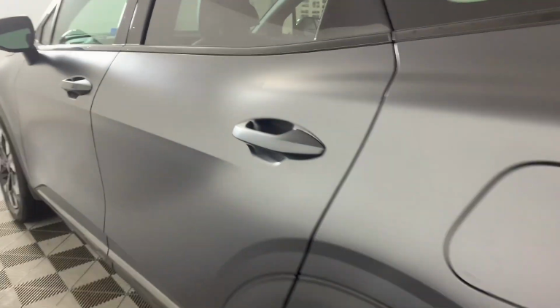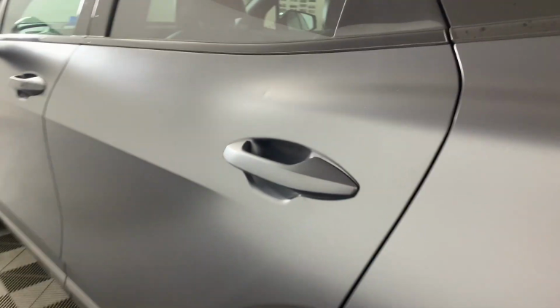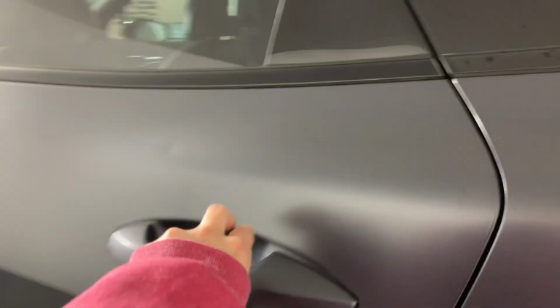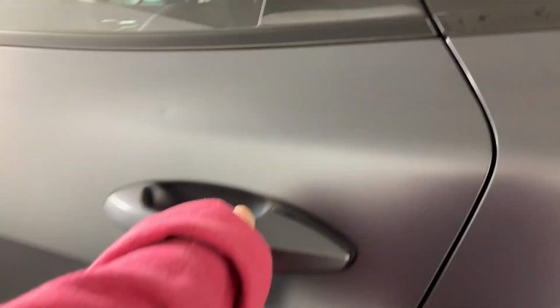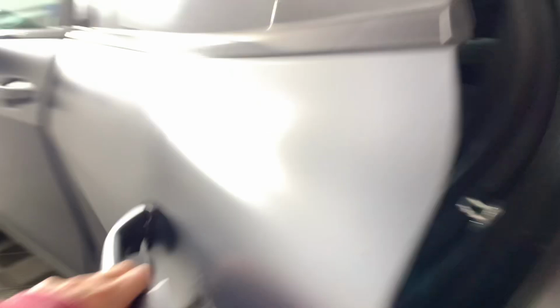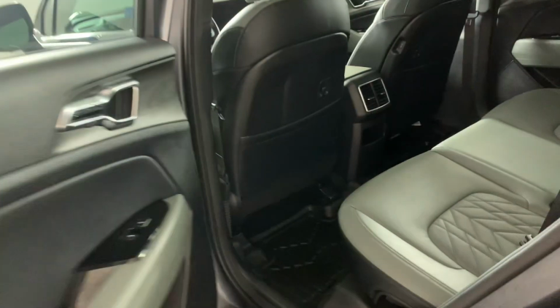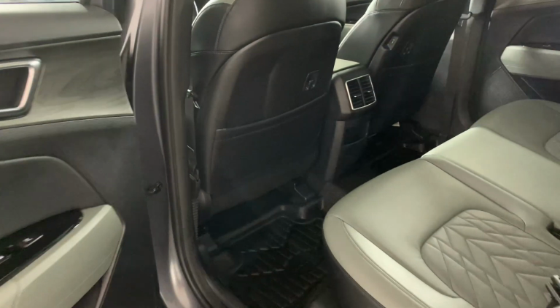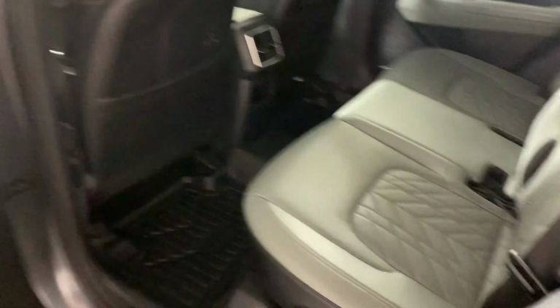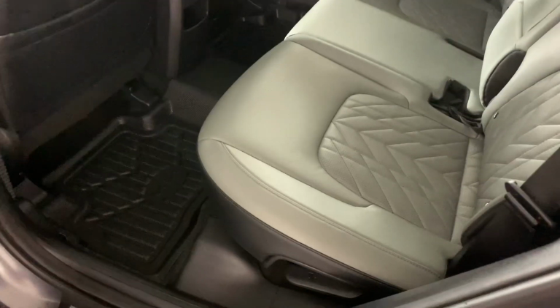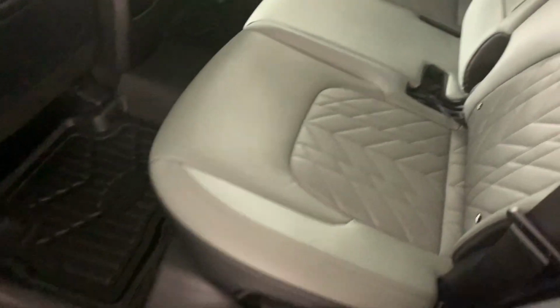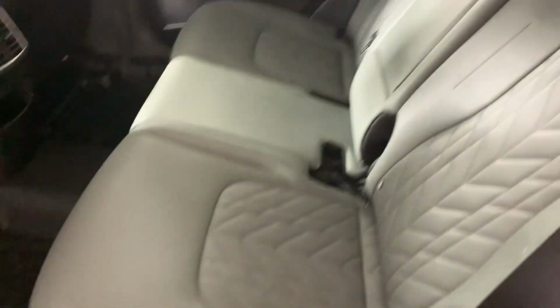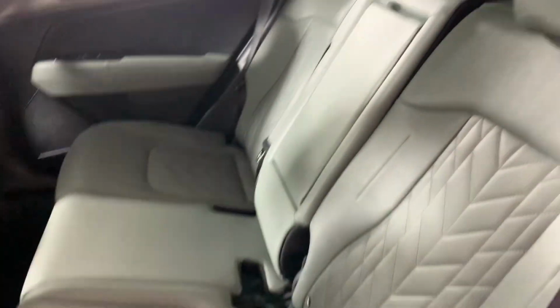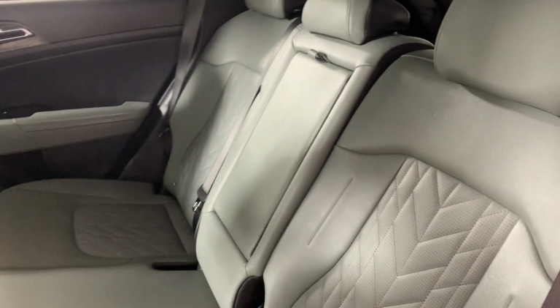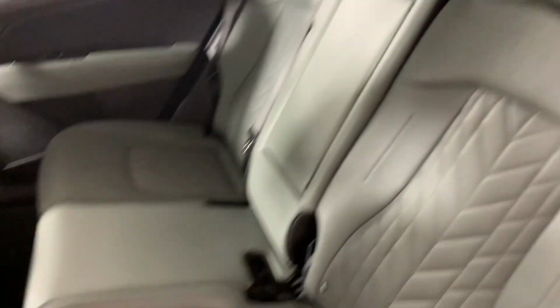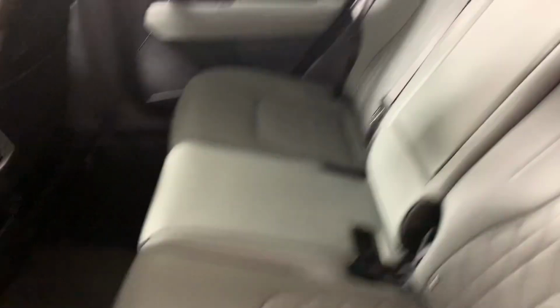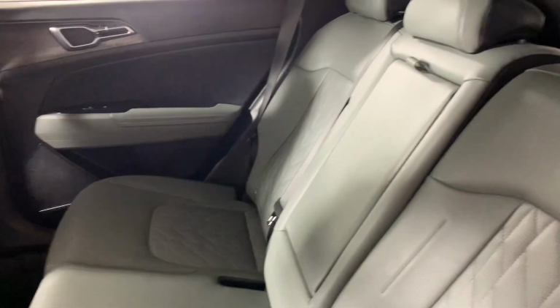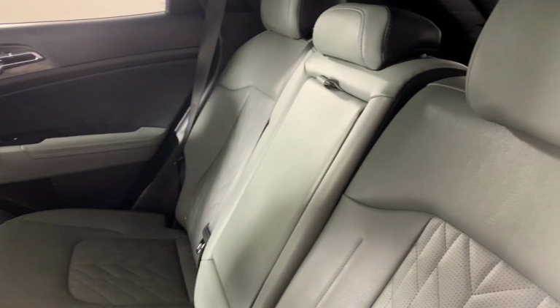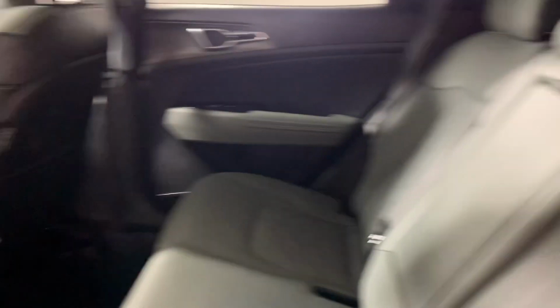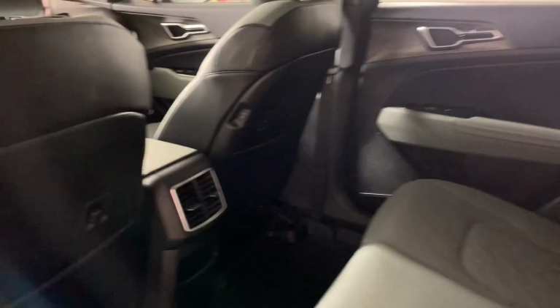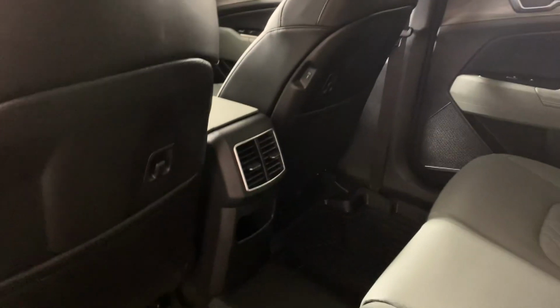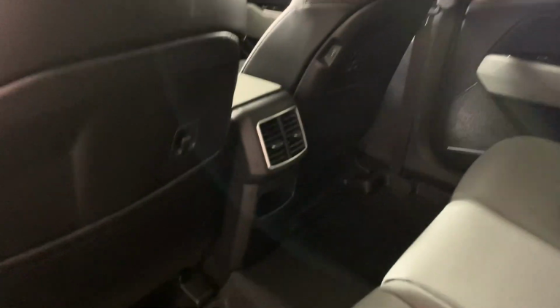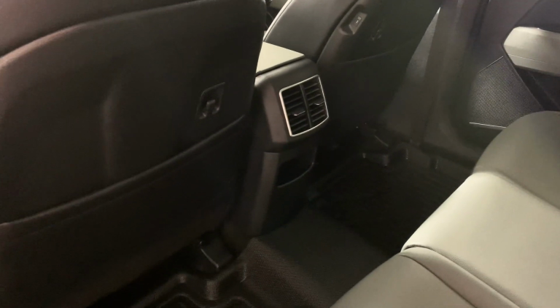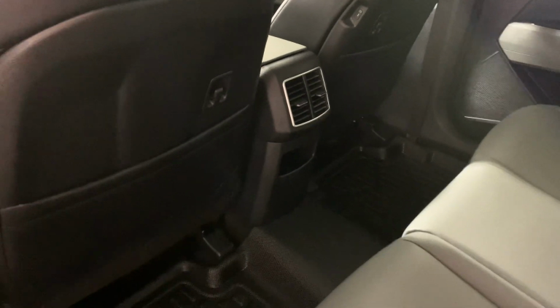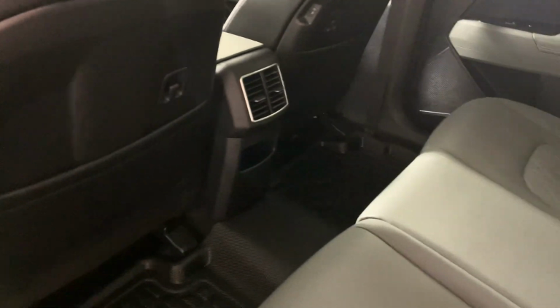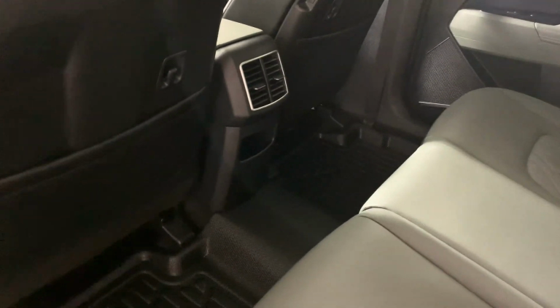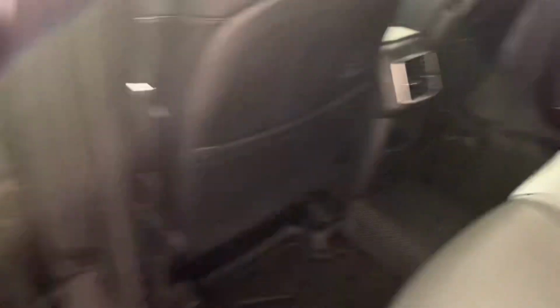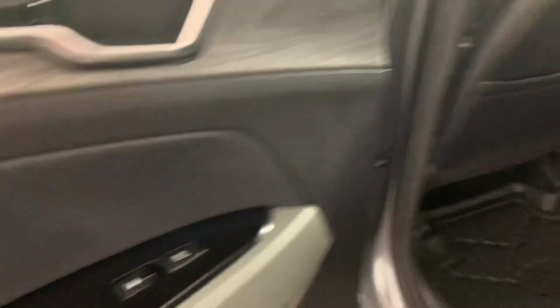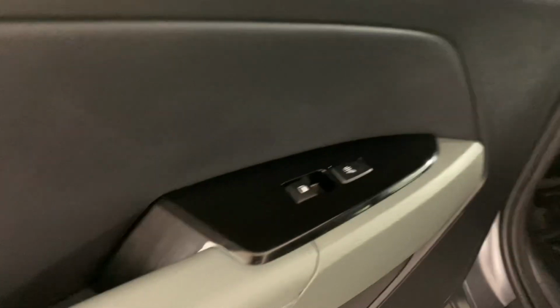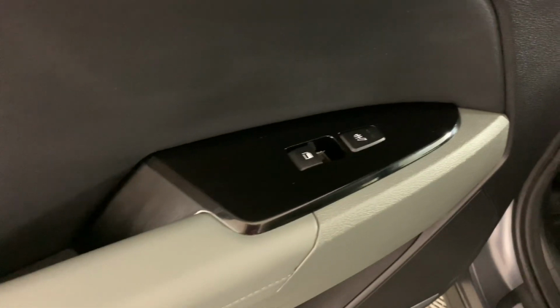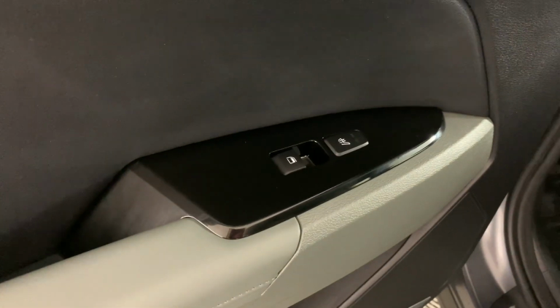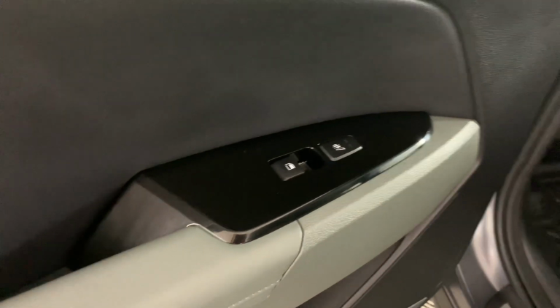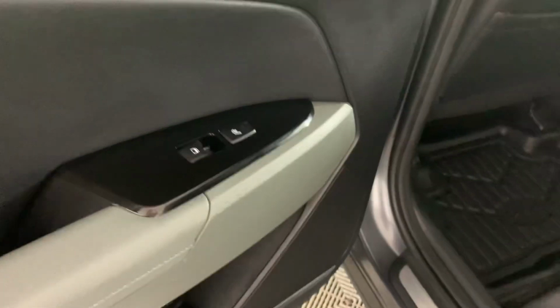On the interior here, we do have the full leather gray interior. There's a cup holder that folds out, your vents, and some storage in the back of the center console. We also have the heated rear seats in this one as well.